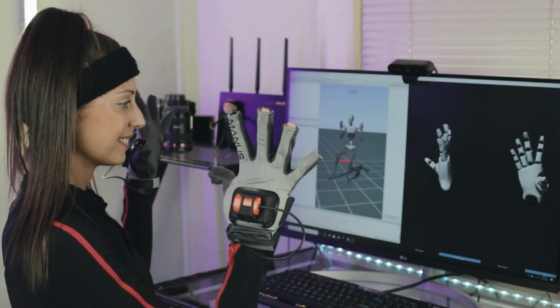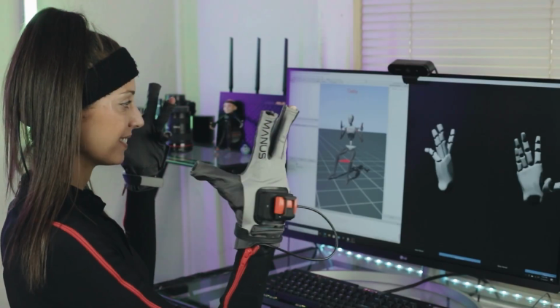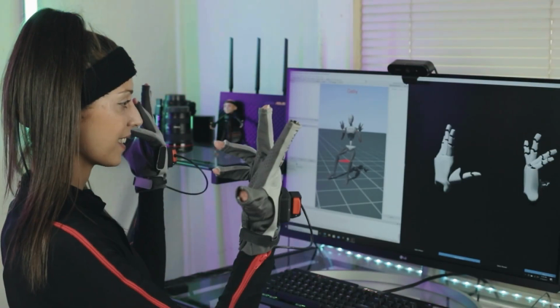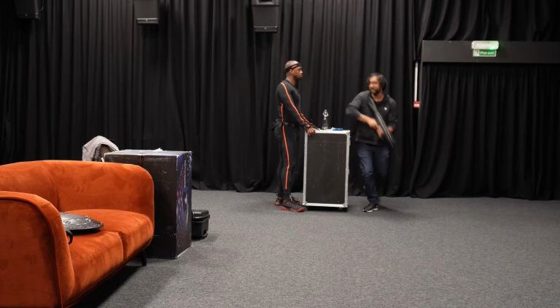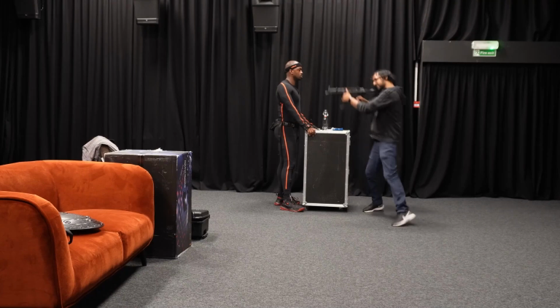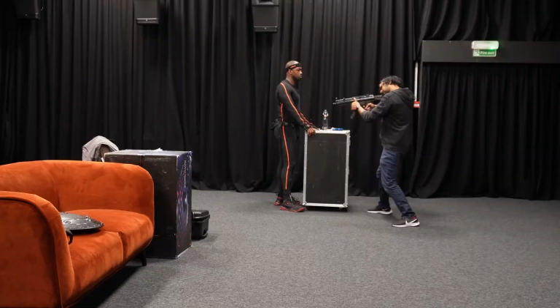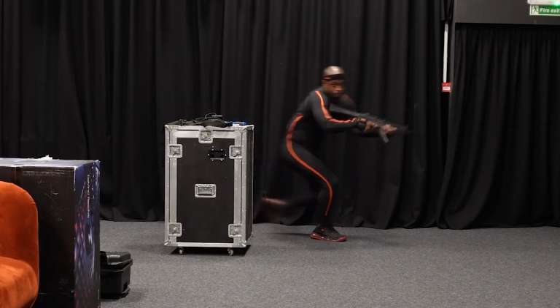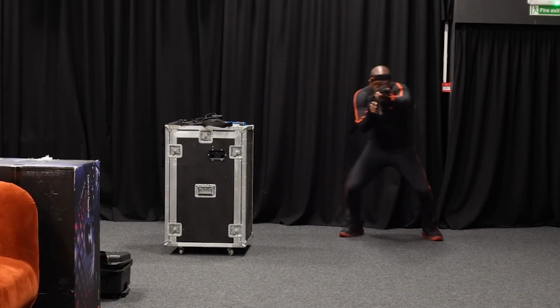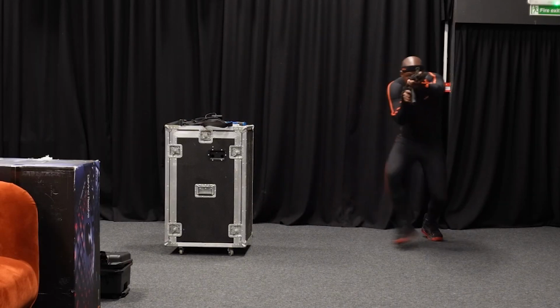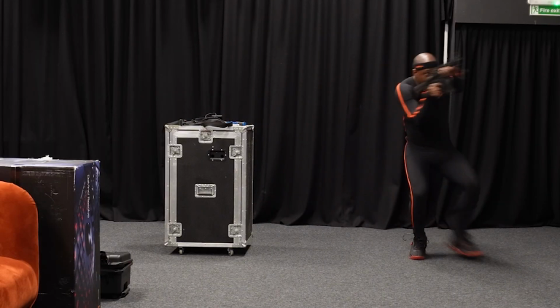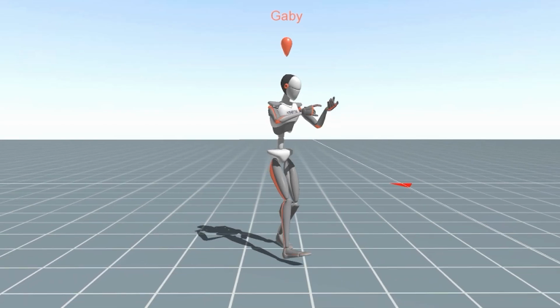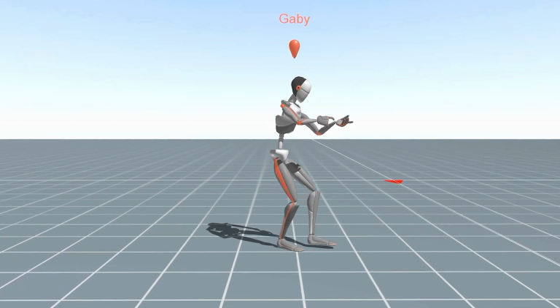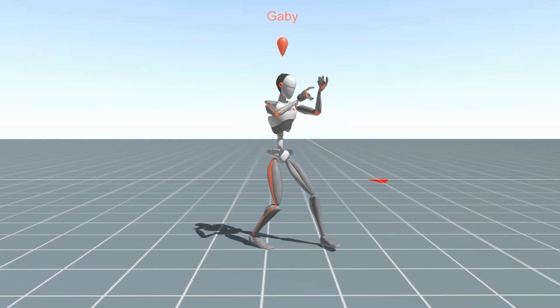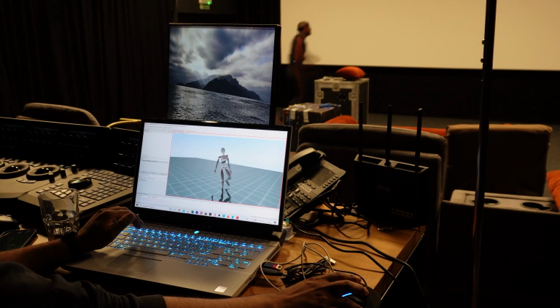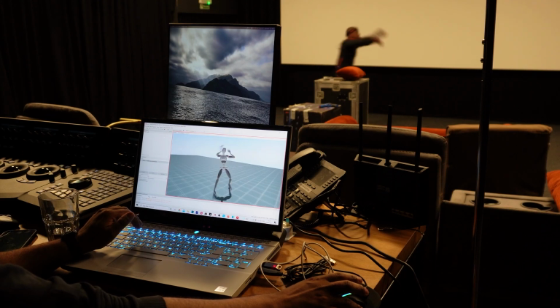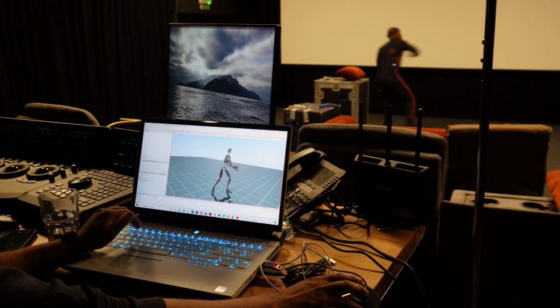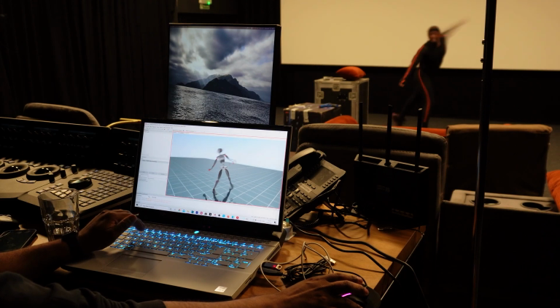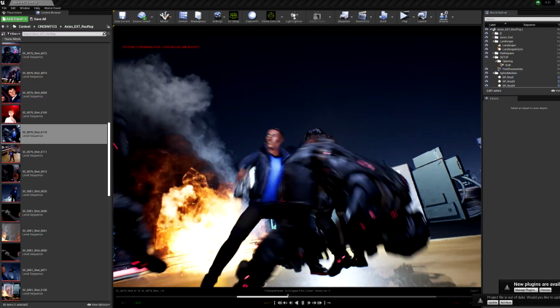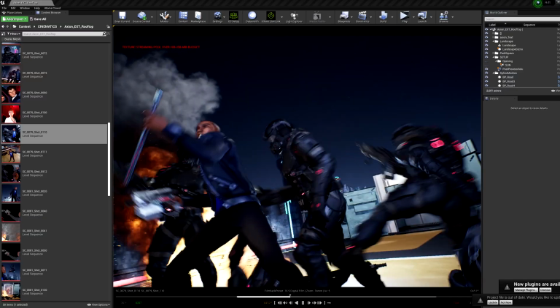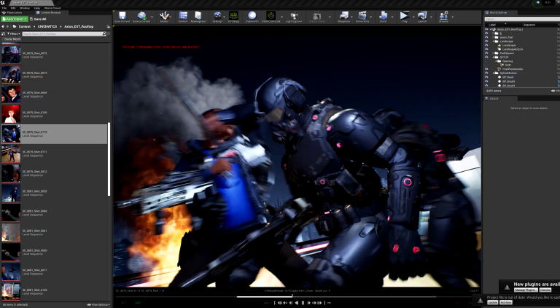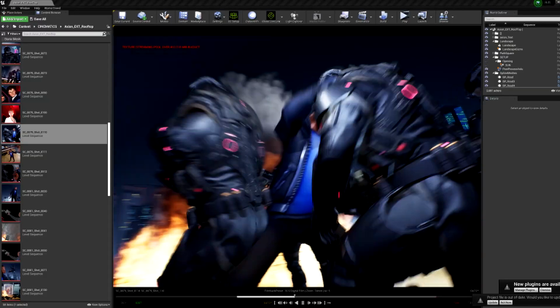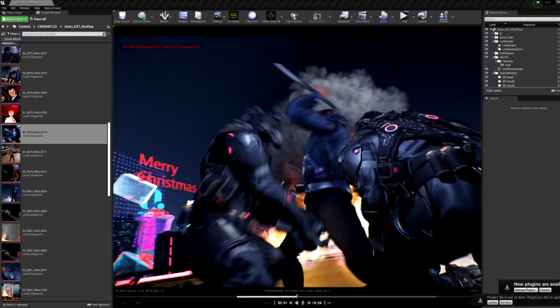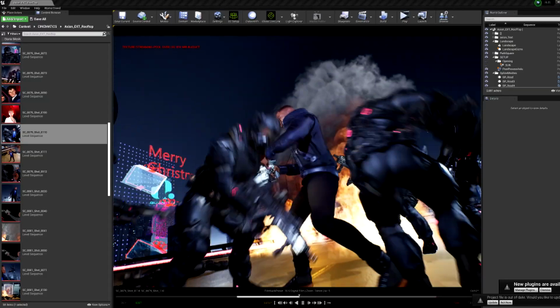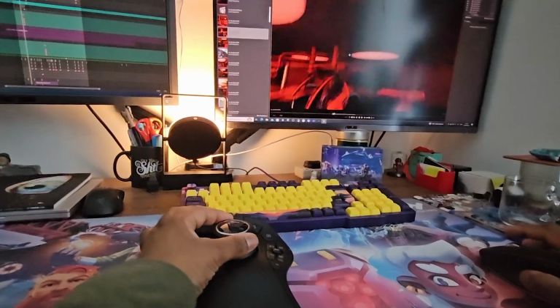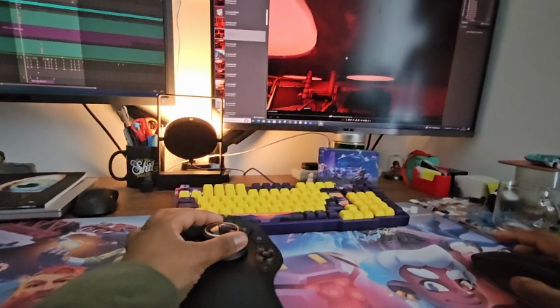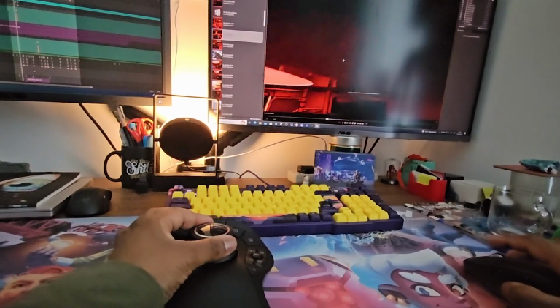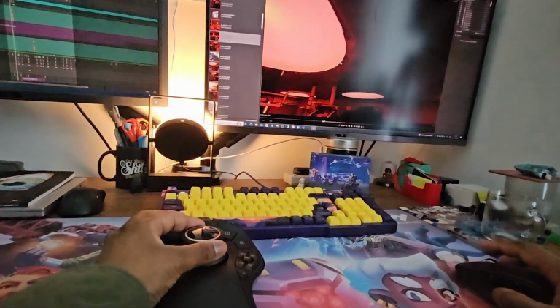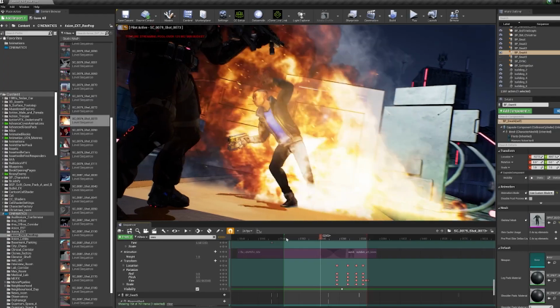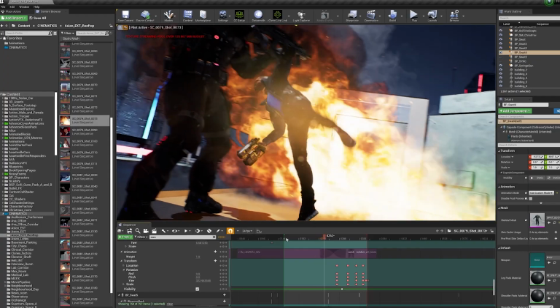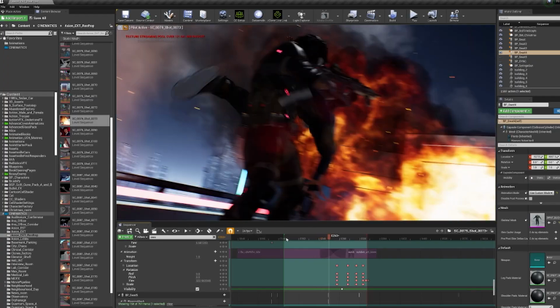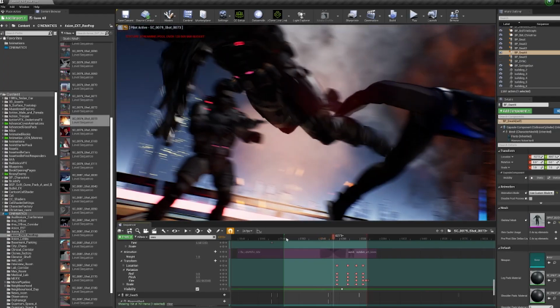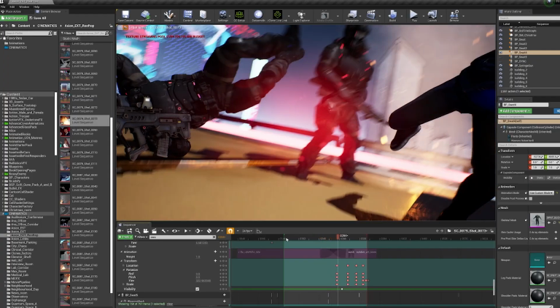Producing an animated film can very quickly become expensive if not utilizing the right tools. Using the Space Mouse really helped me as a filmmaker find my shot, increase productivity, and also made production more efficient.